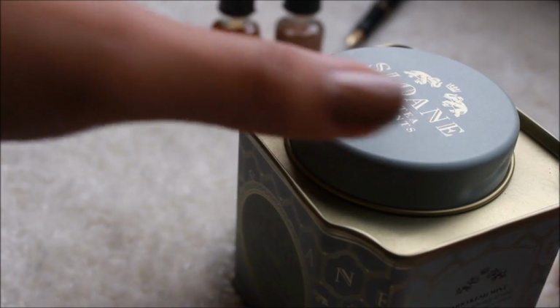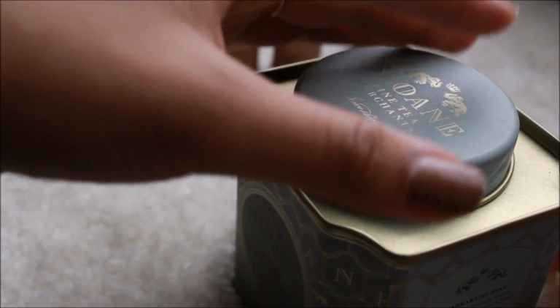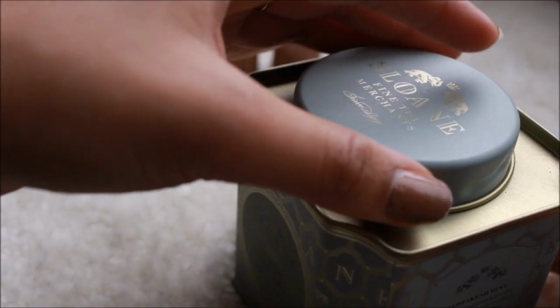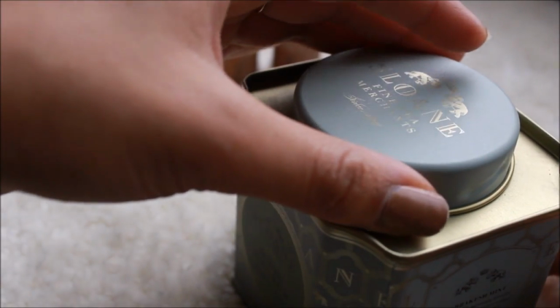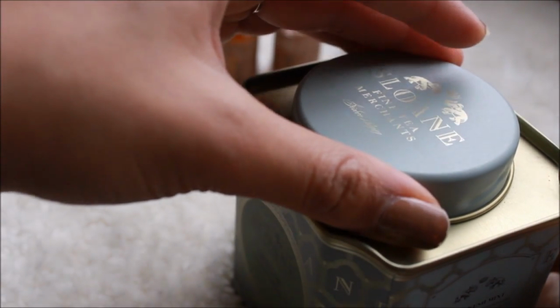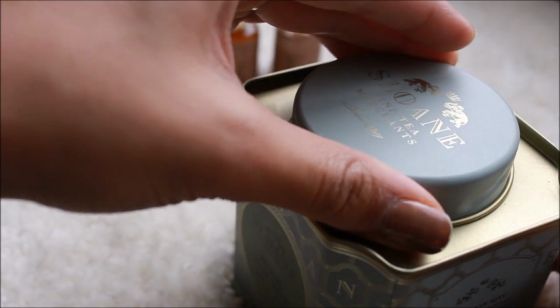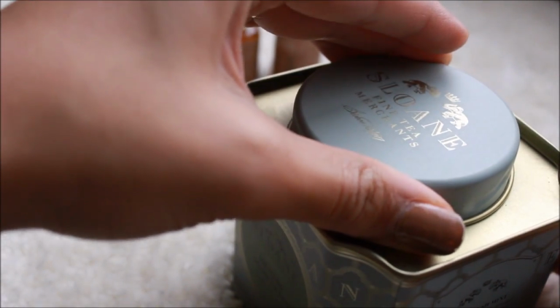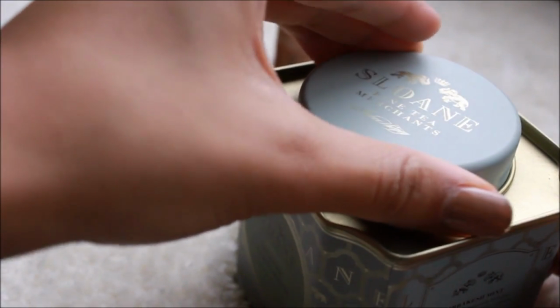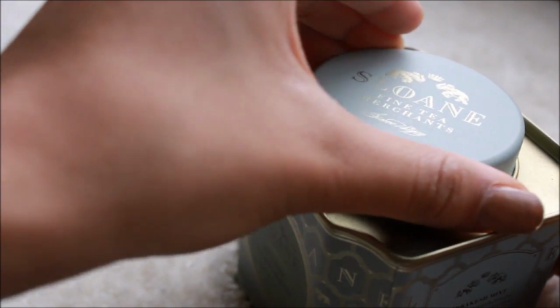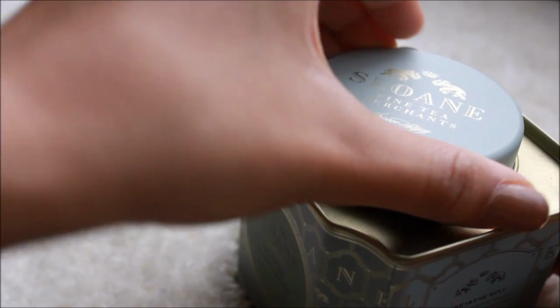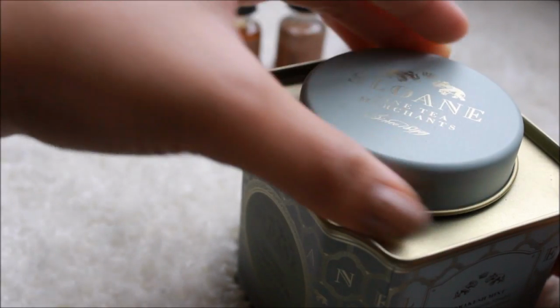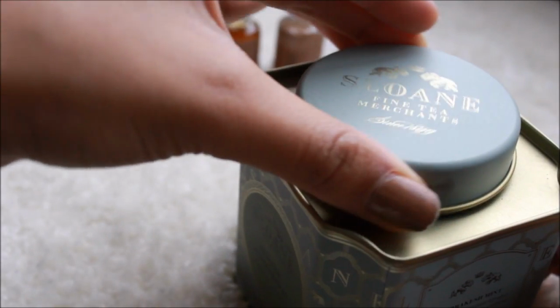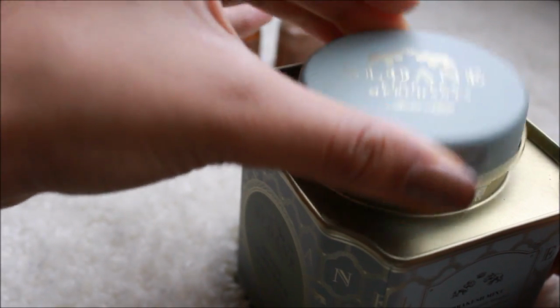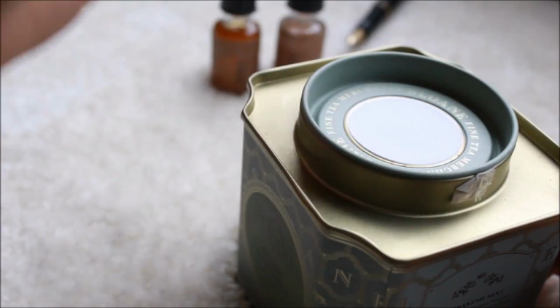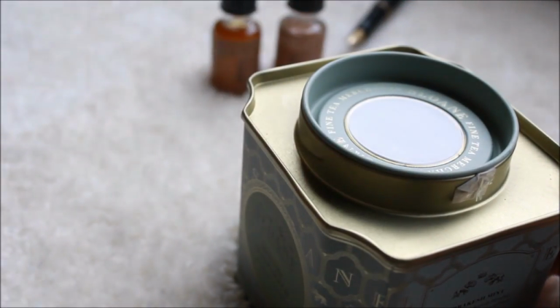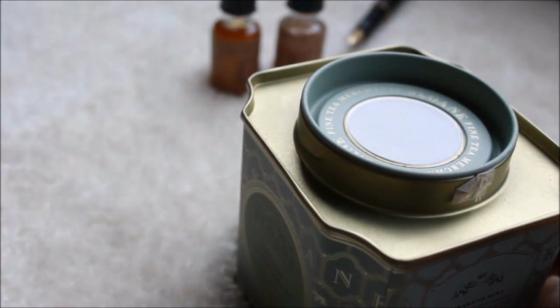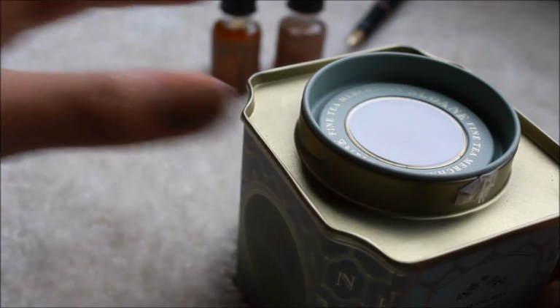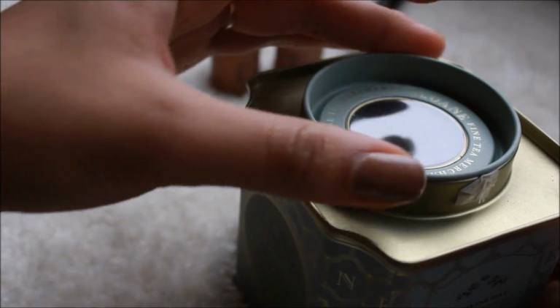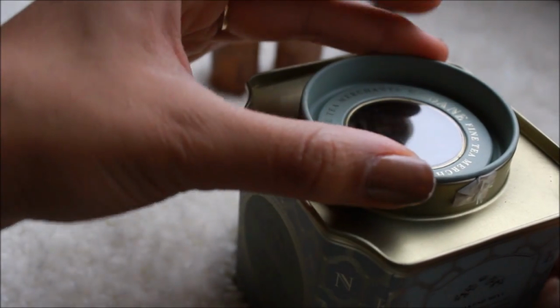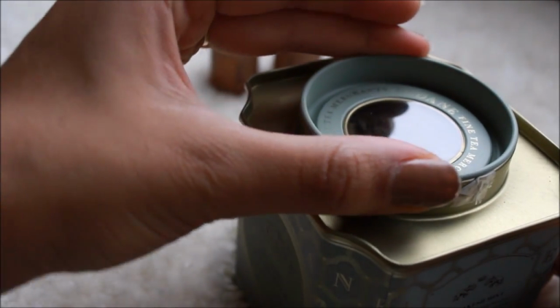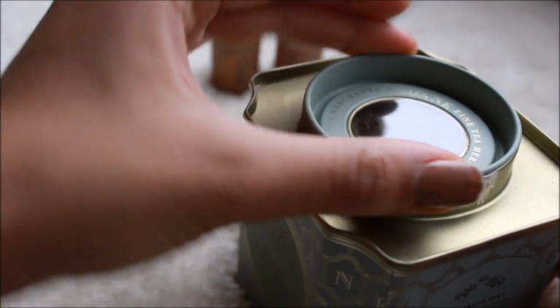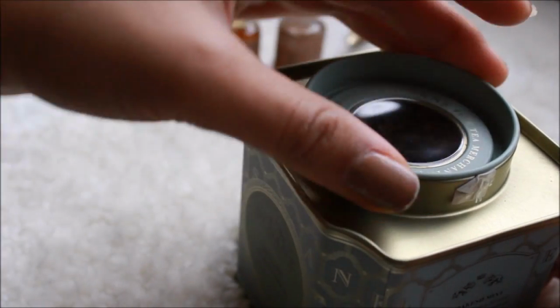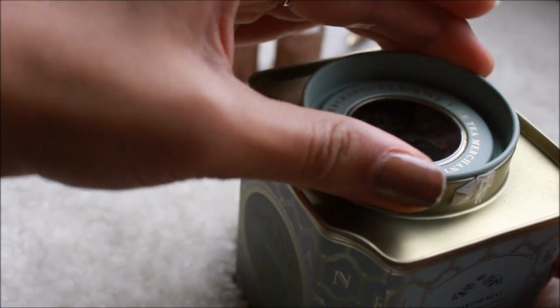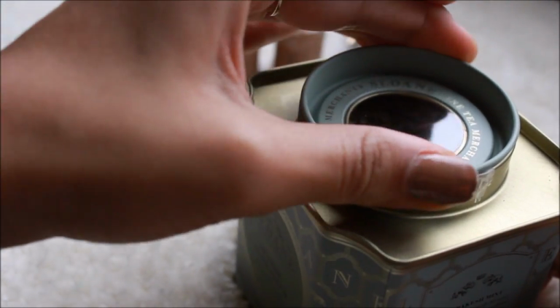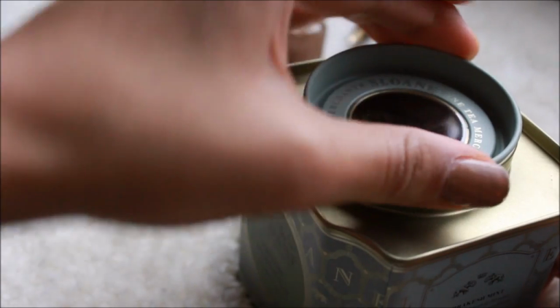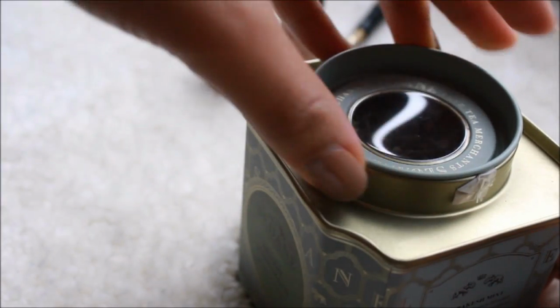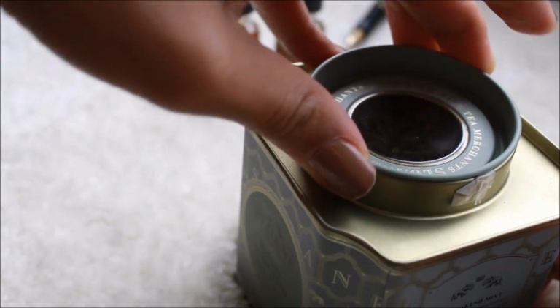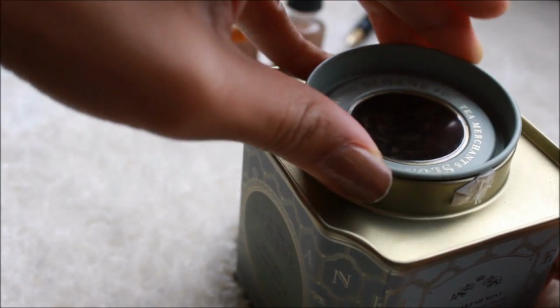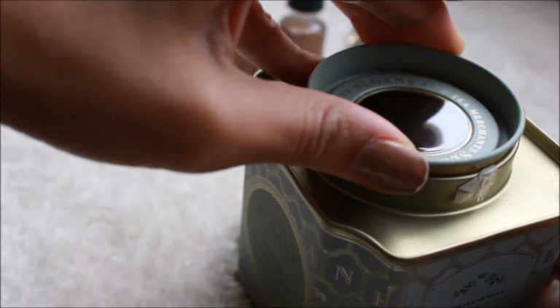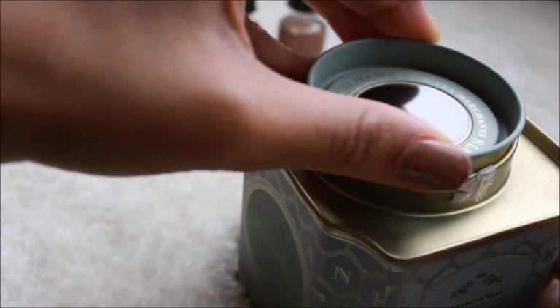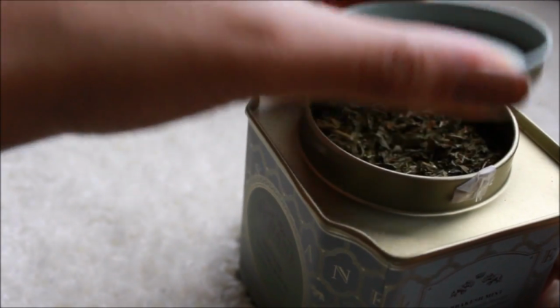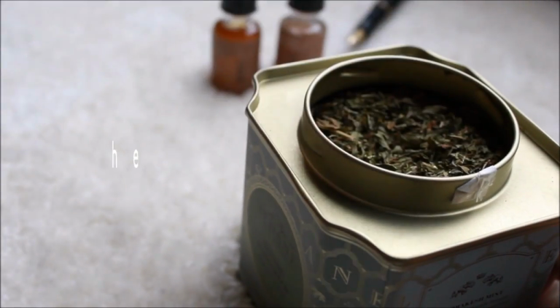Although we may not all have a Mrs. Hudson, we can all still take a little tea break occasionally. And yes, the only reason I added these clips is because they were just too aesthetically pleasing.